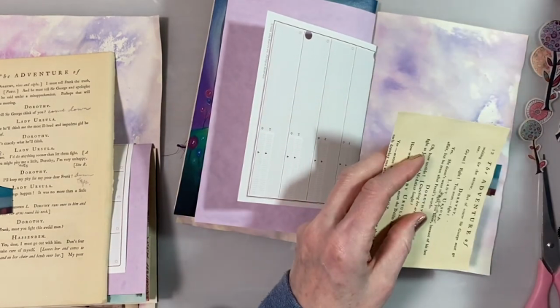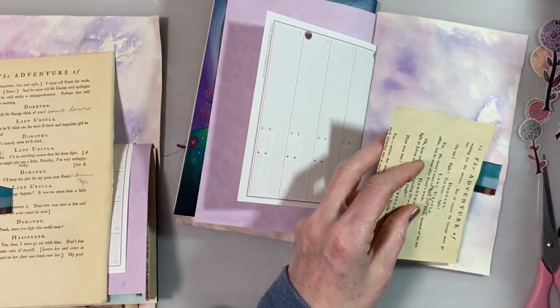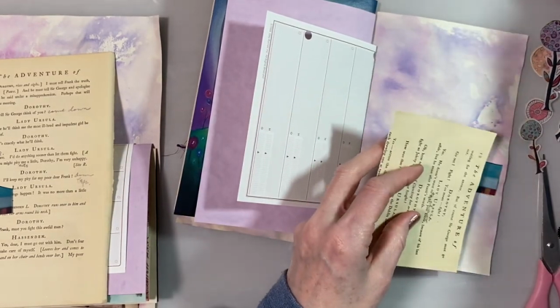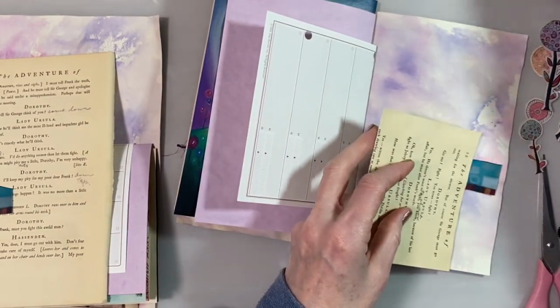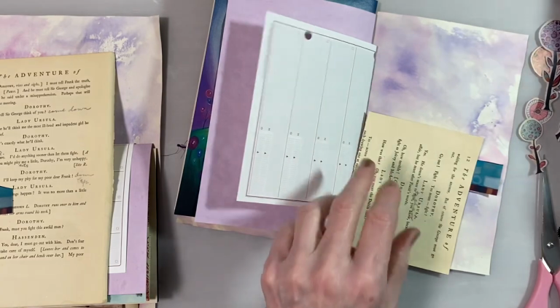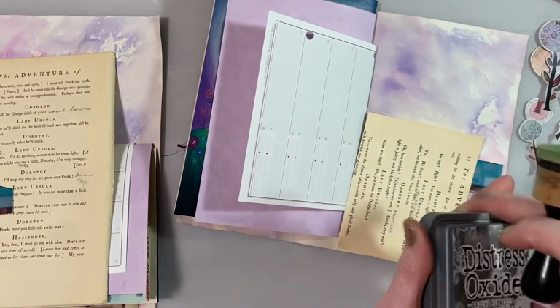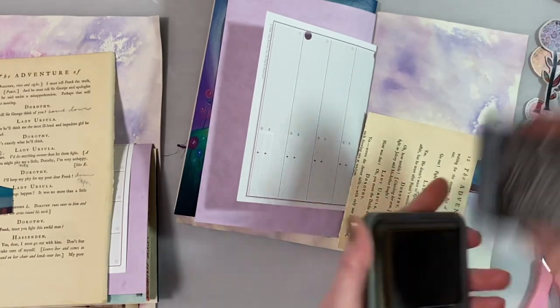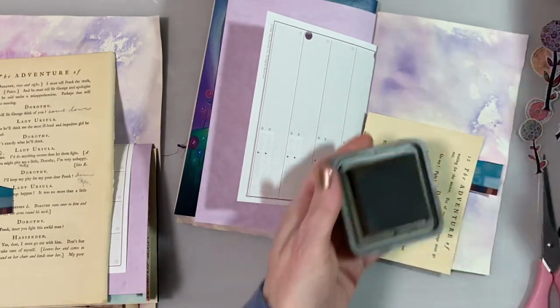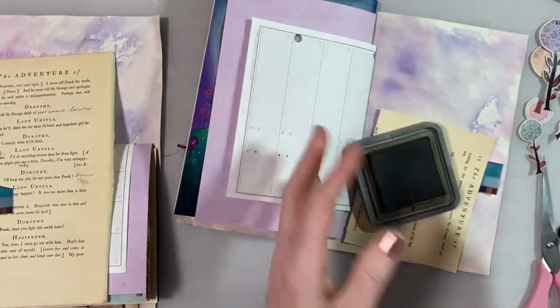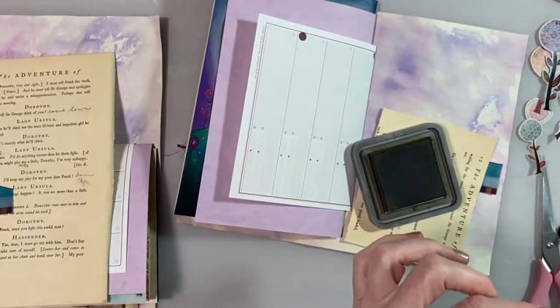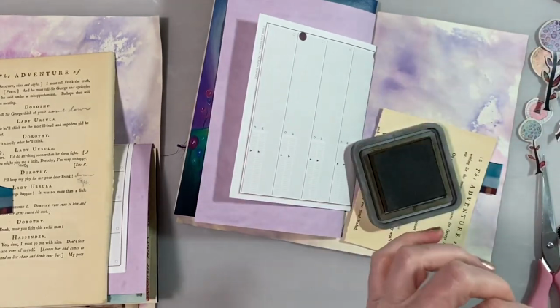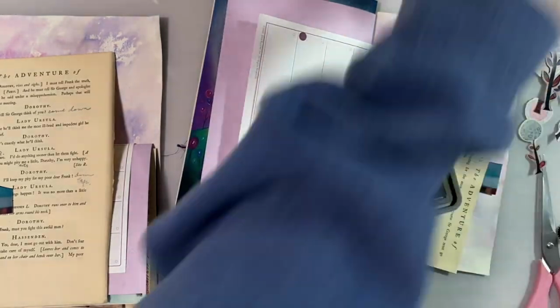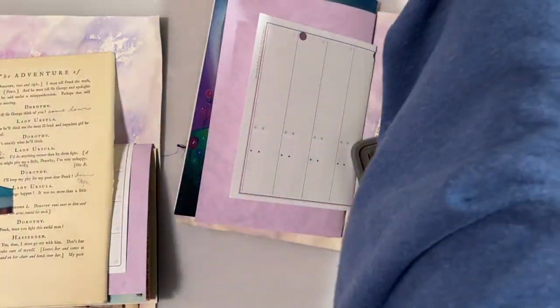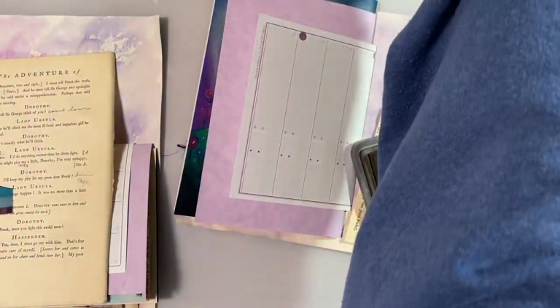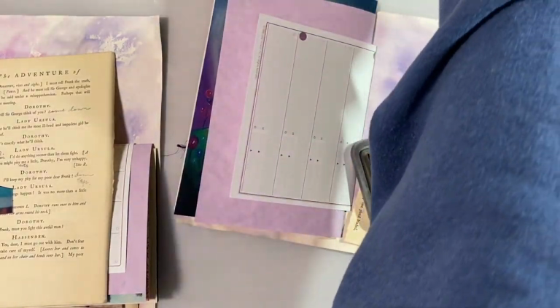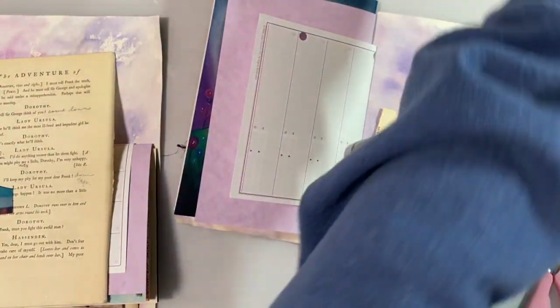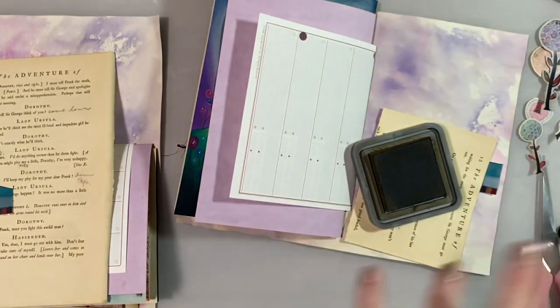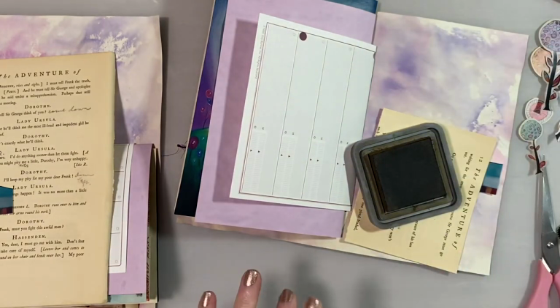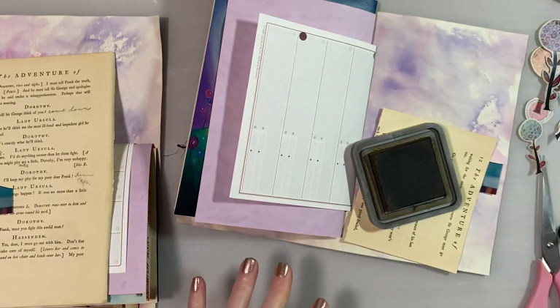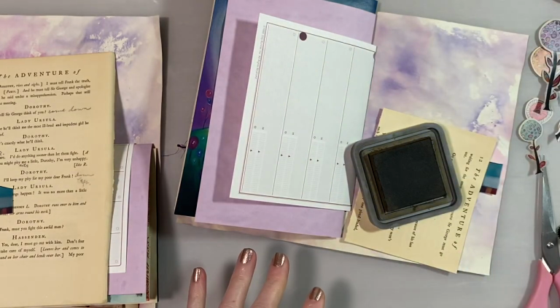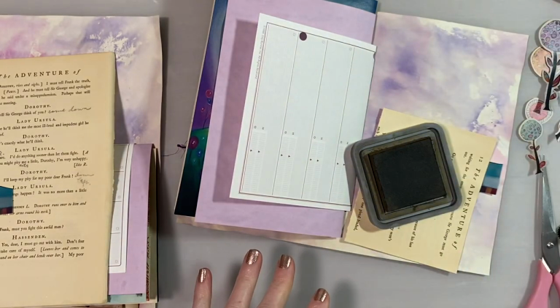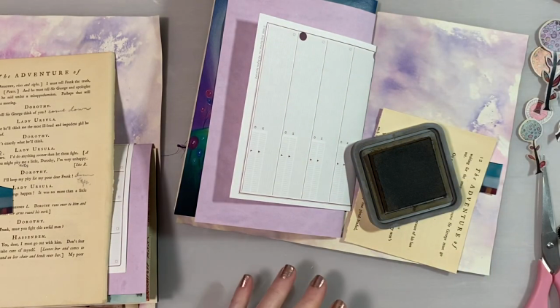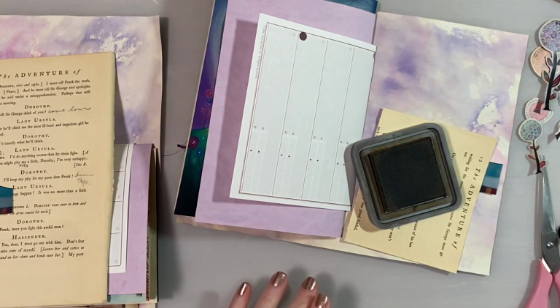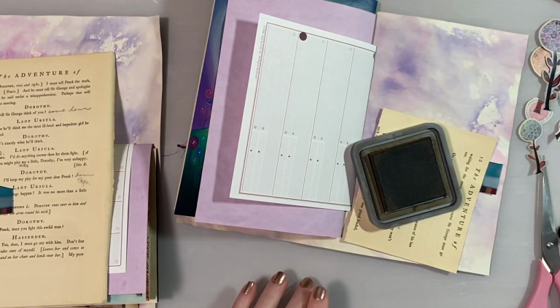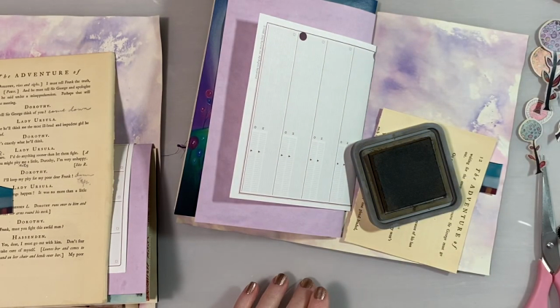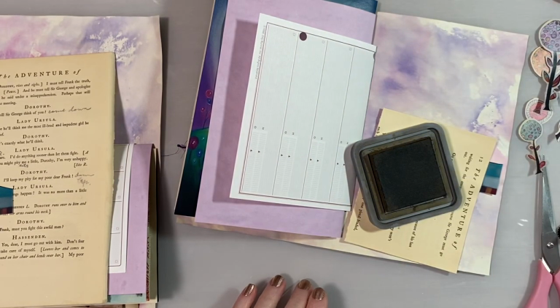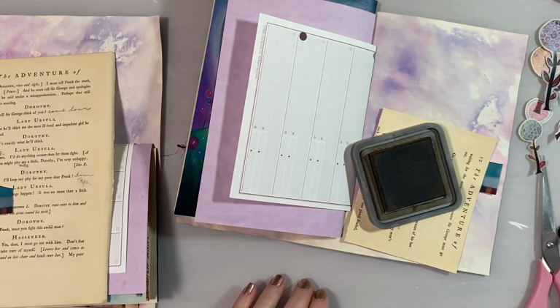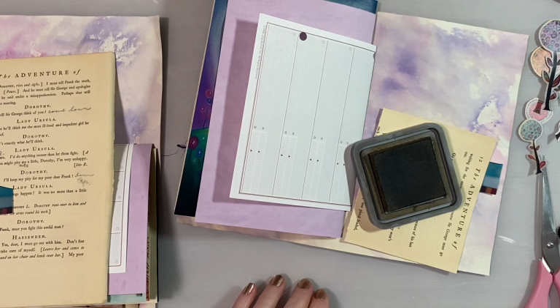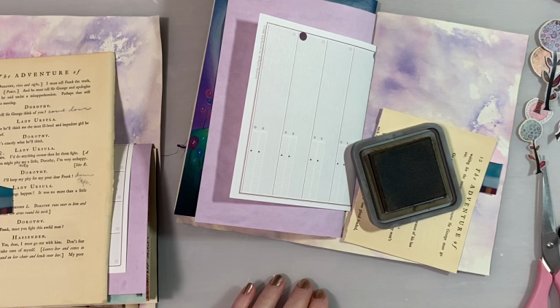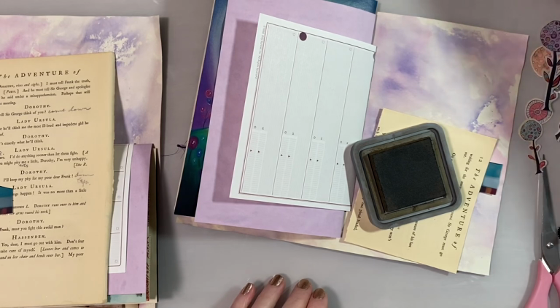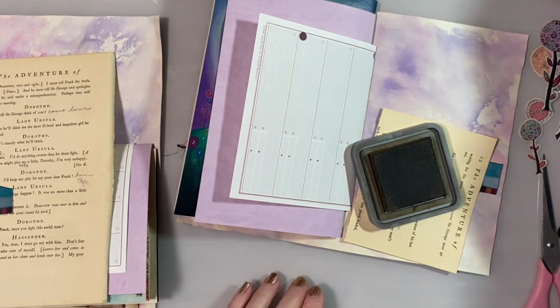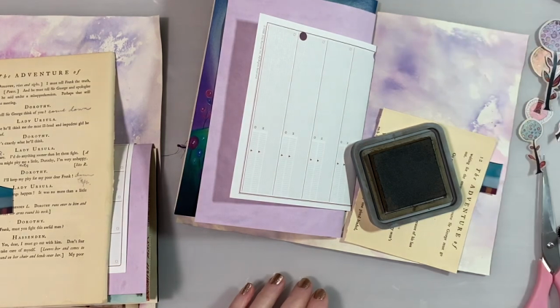I've been switching out my inks doing these pages. I thought I was missing one — never mind, I had it already.